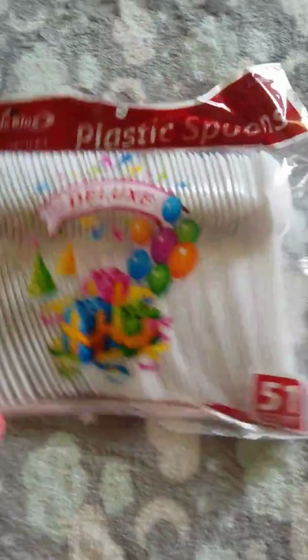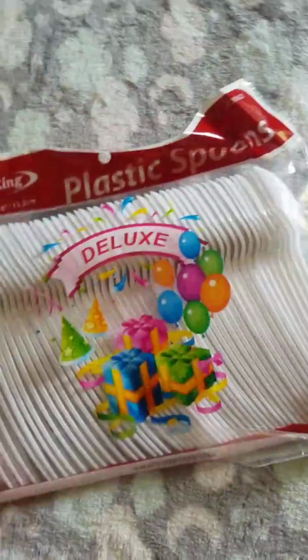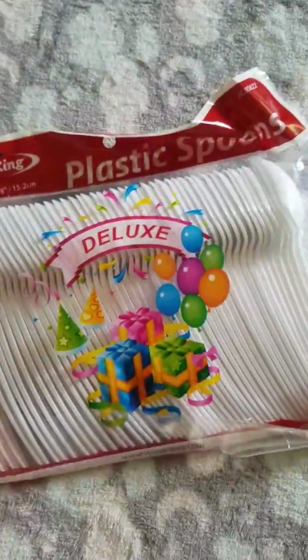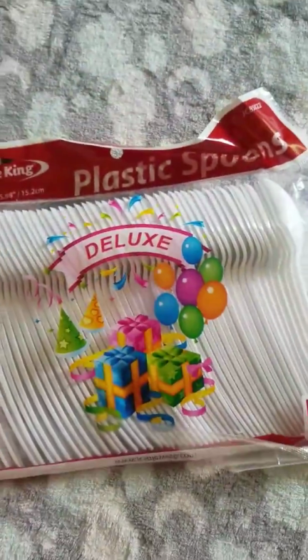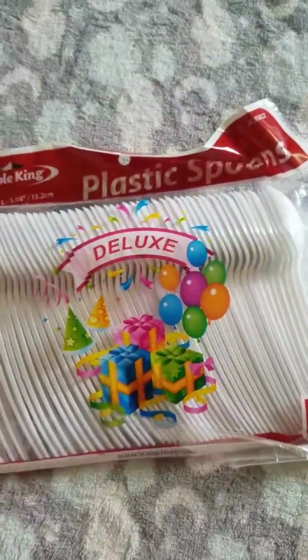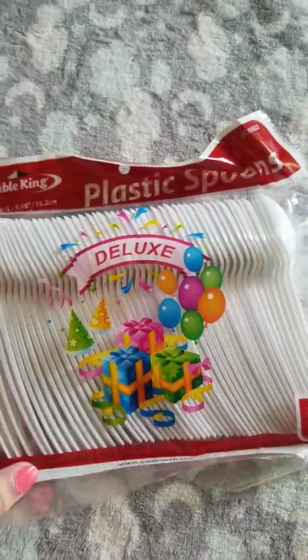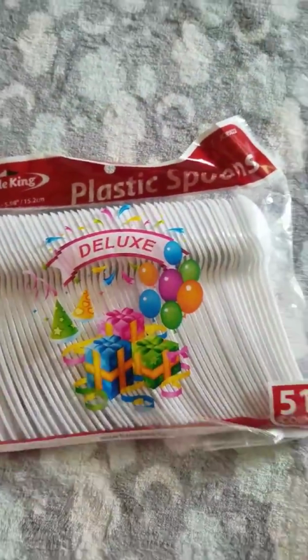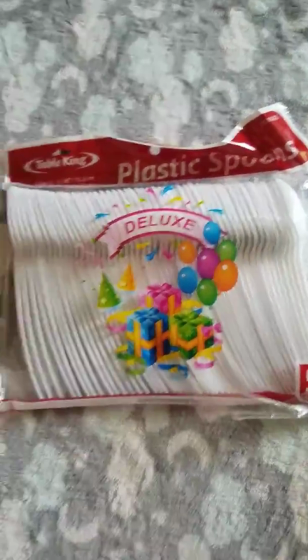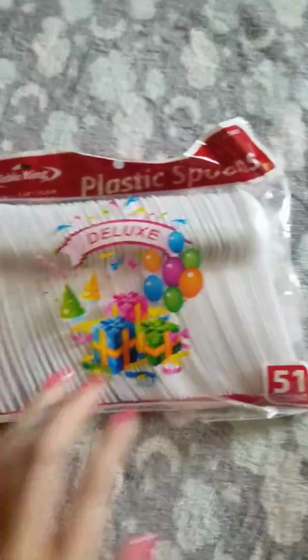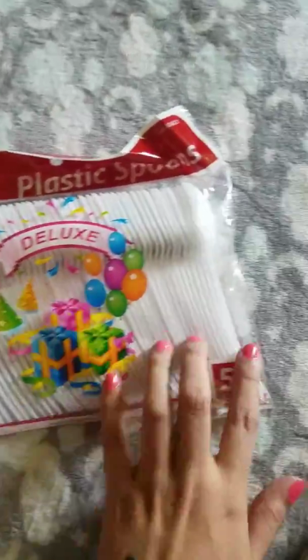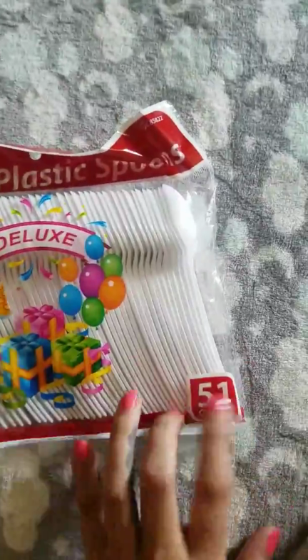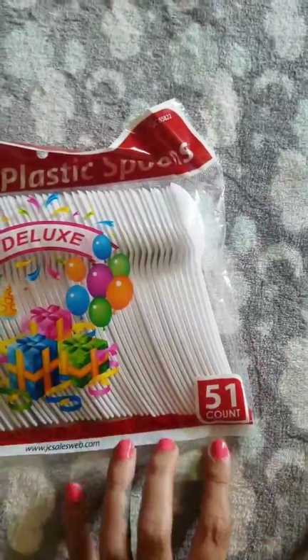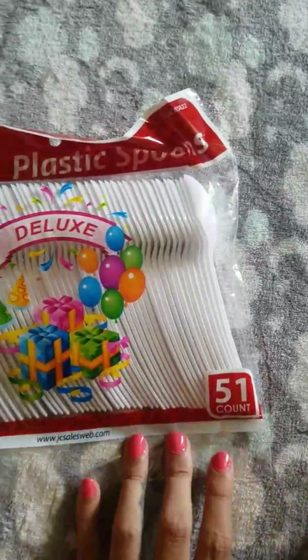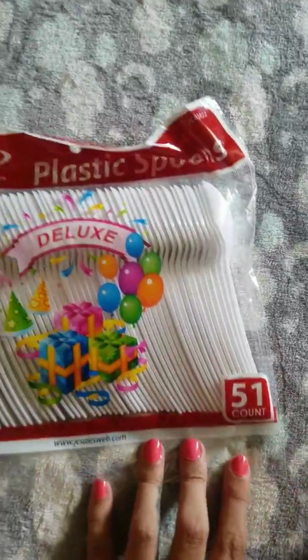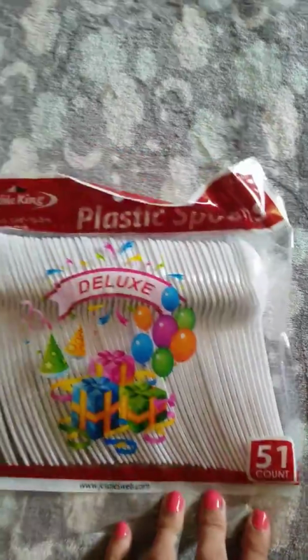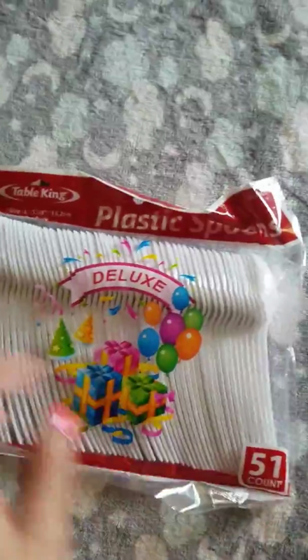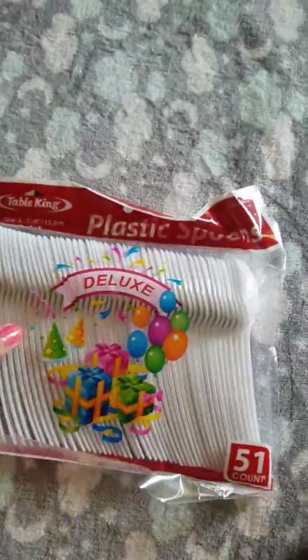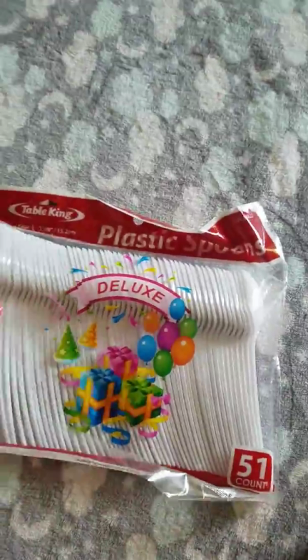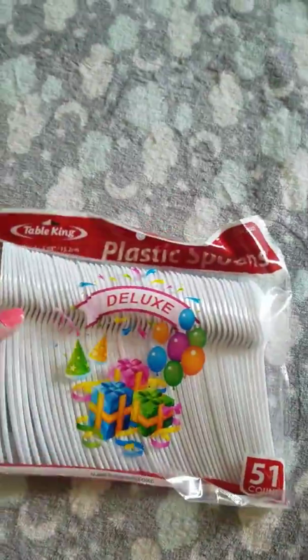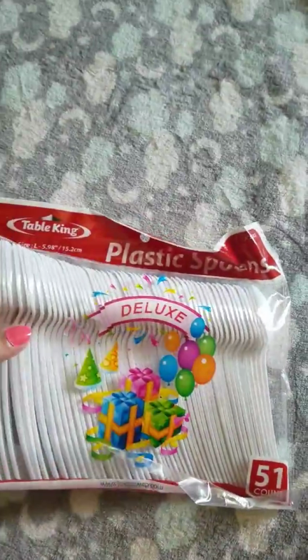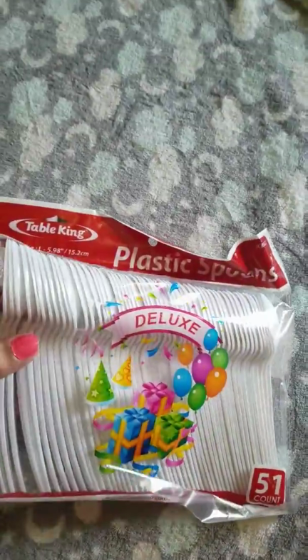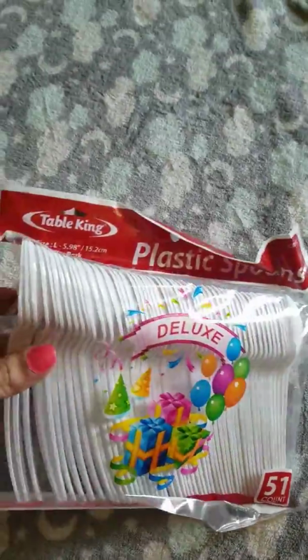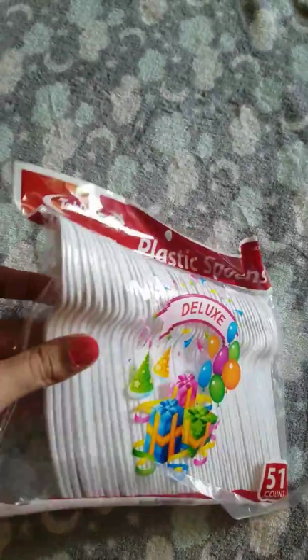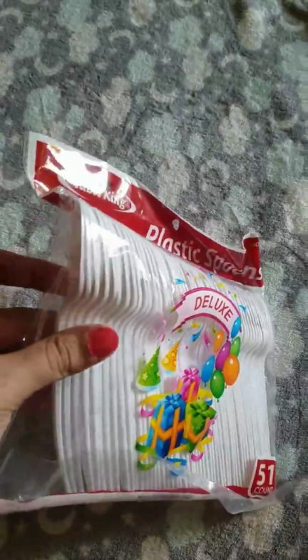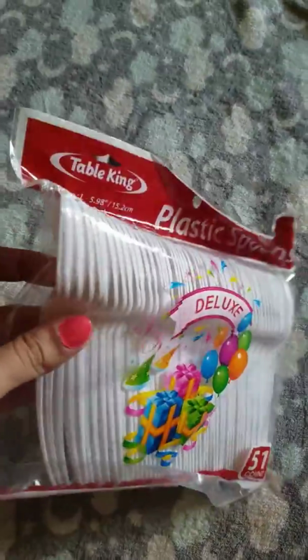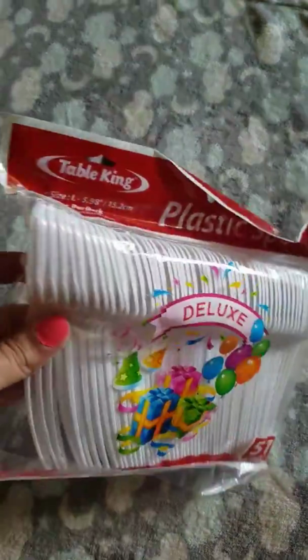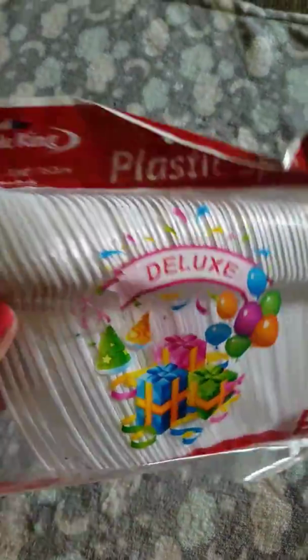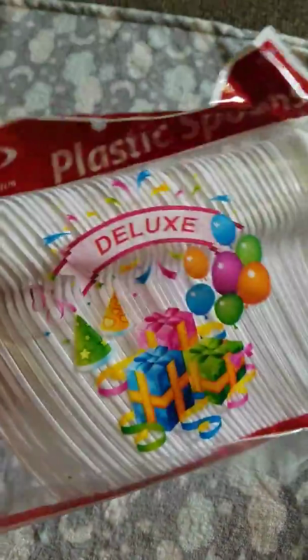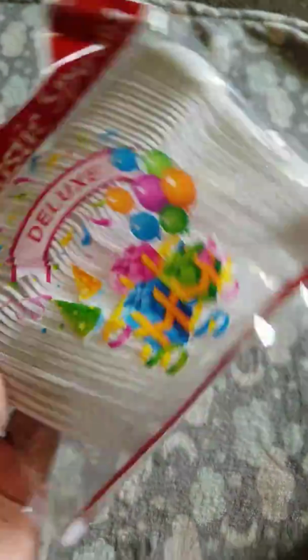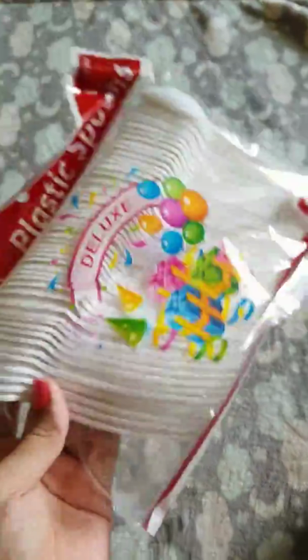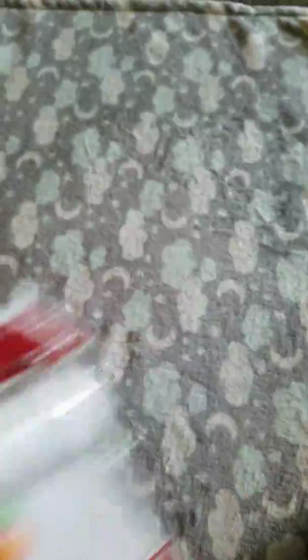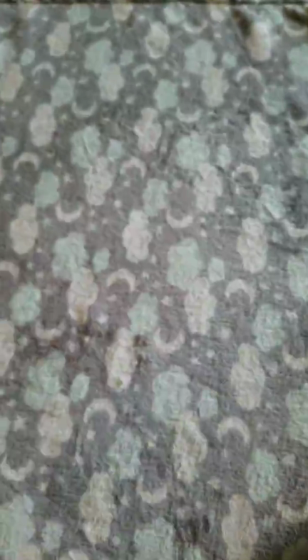We have some plastic spoons — a 51-count. Again, plastic spoons — you can never have too many of those.